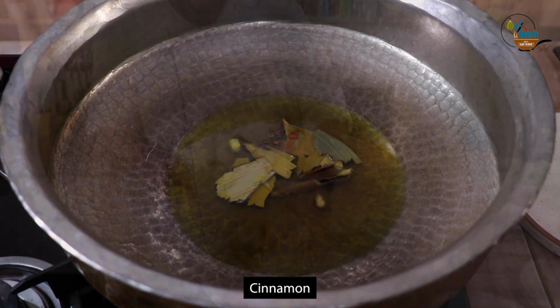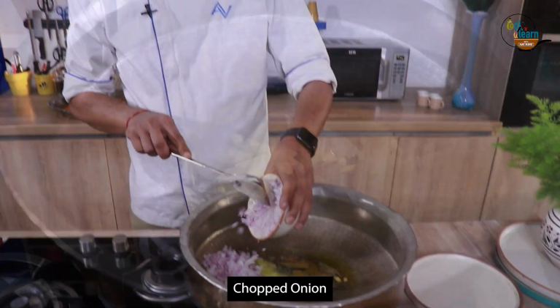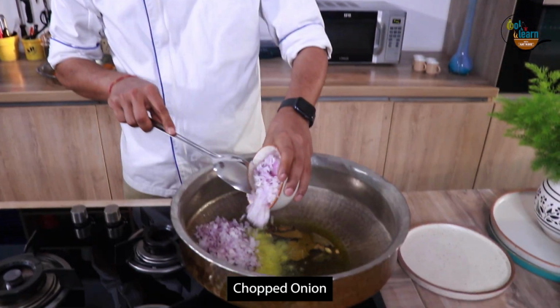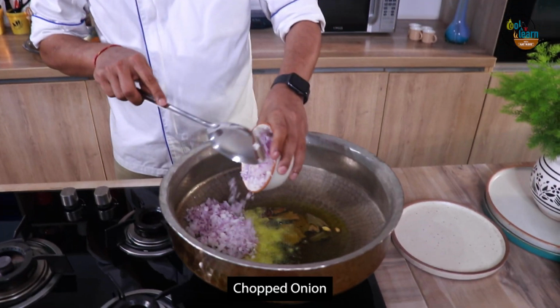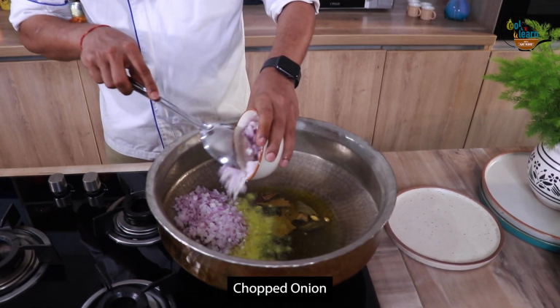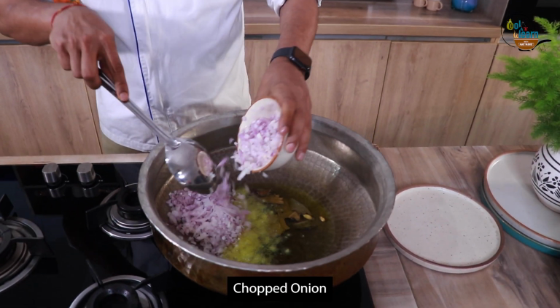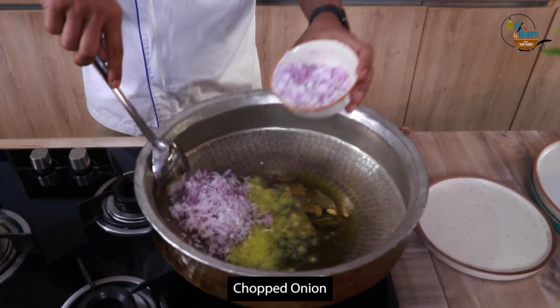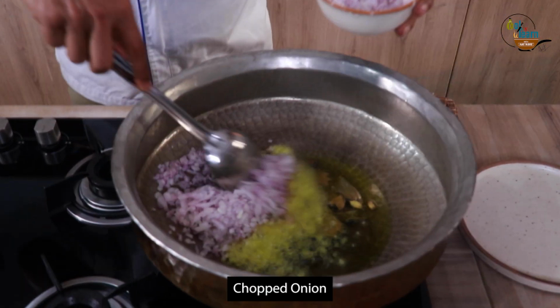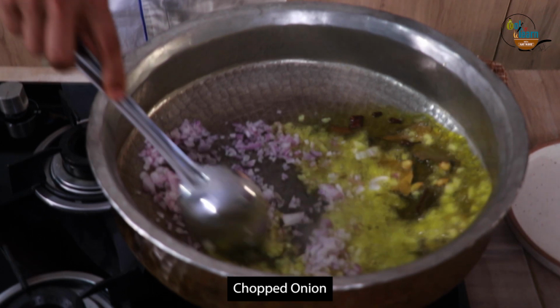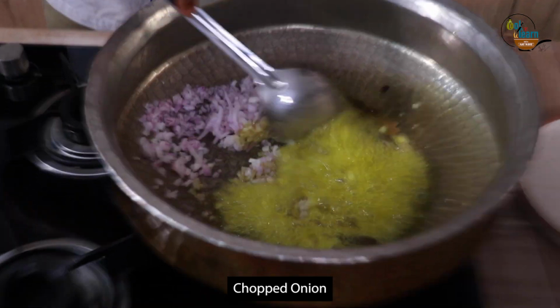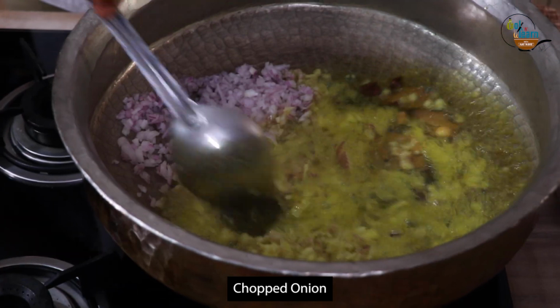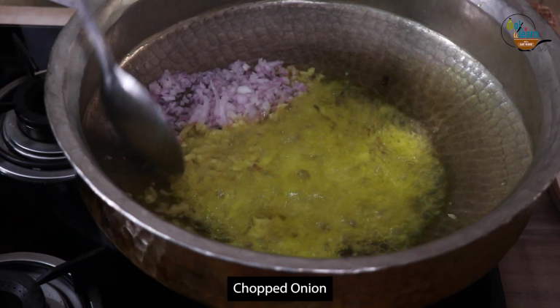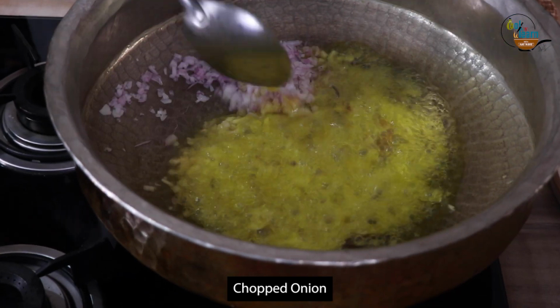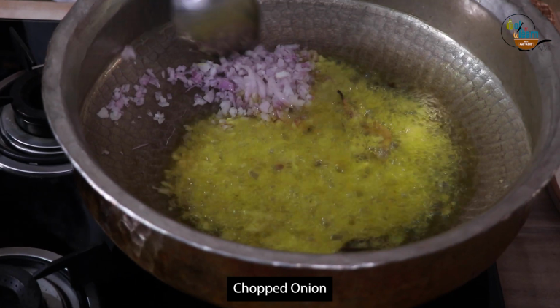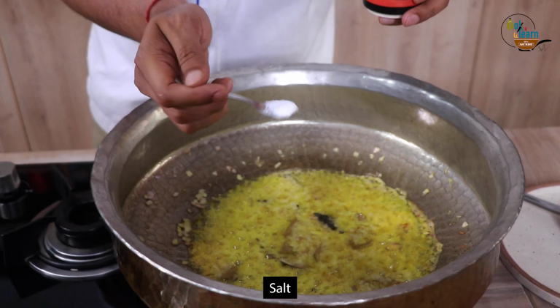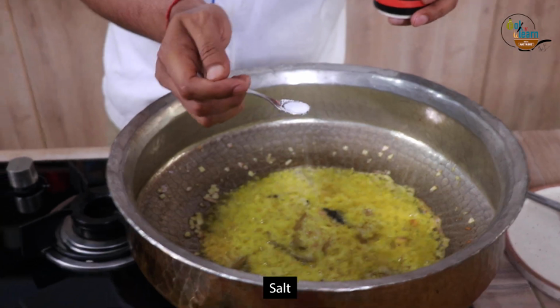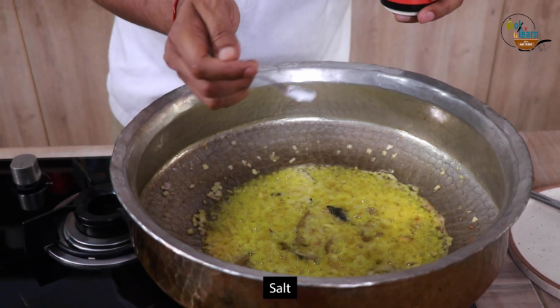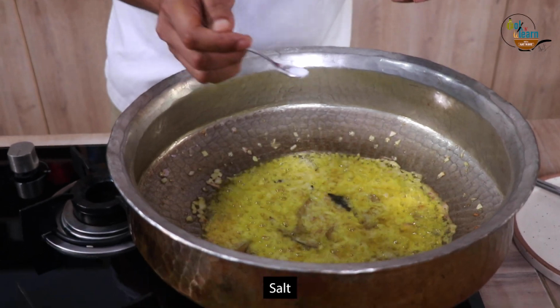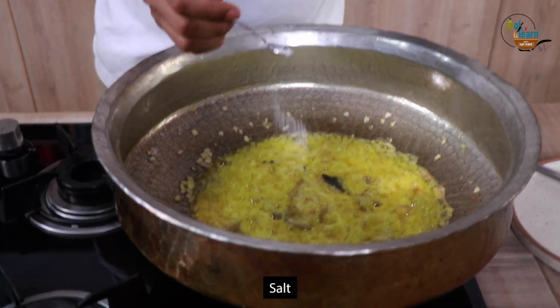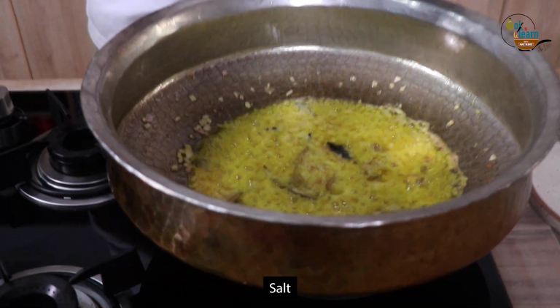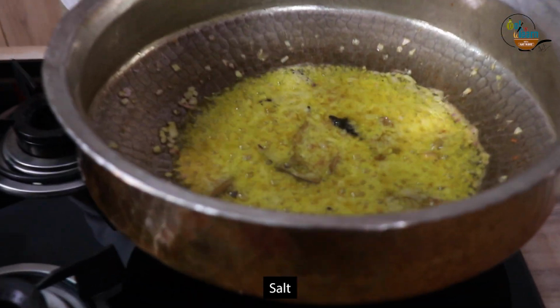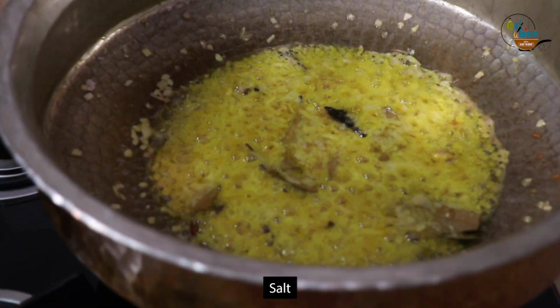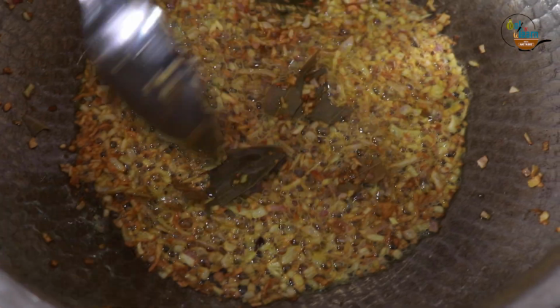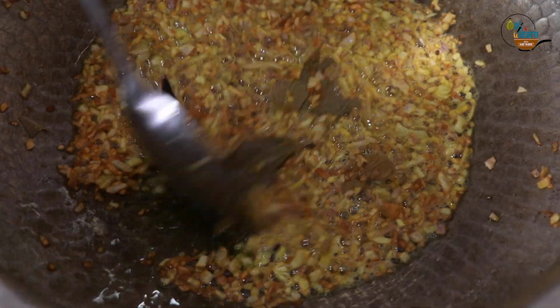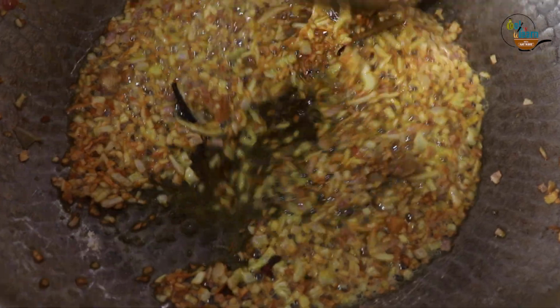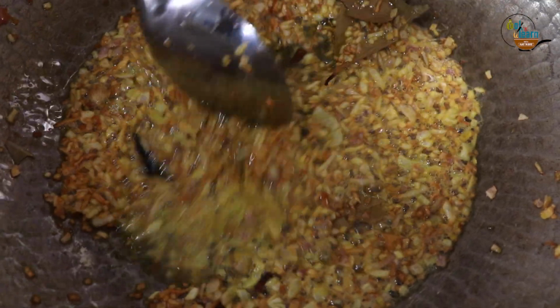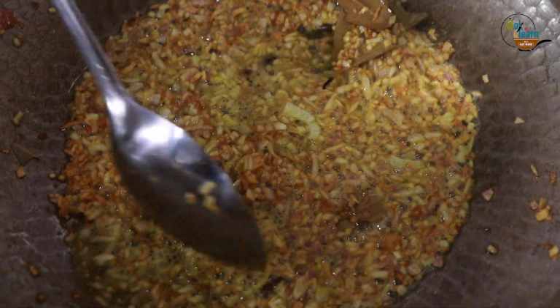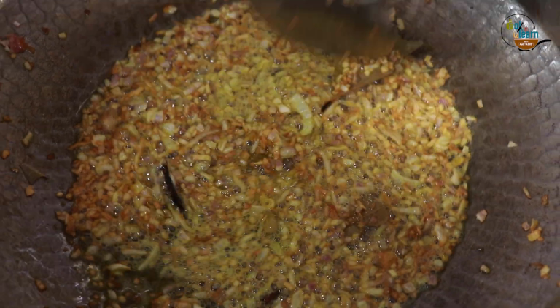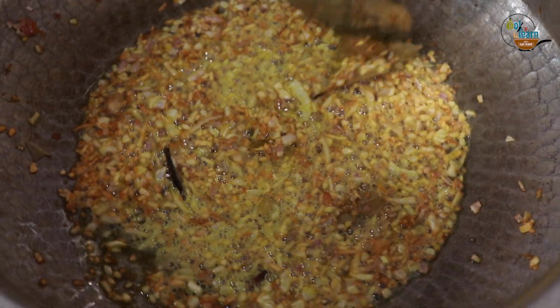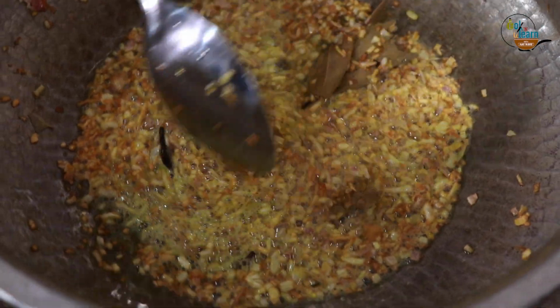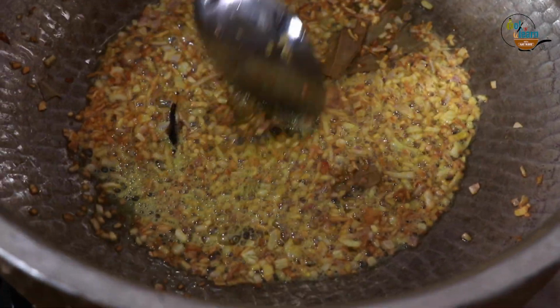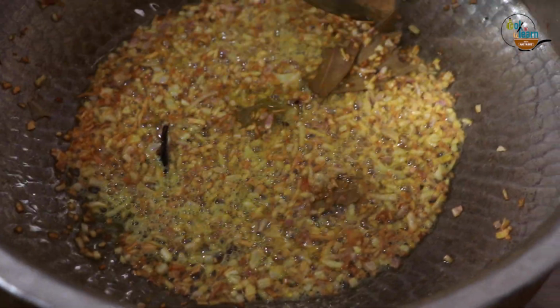Add 3 medium chopped onions and saute. It's nice to add some salt to speed up the cooking of onions. Now our onions are golden brown in color.